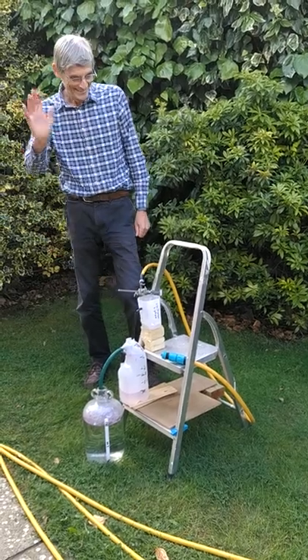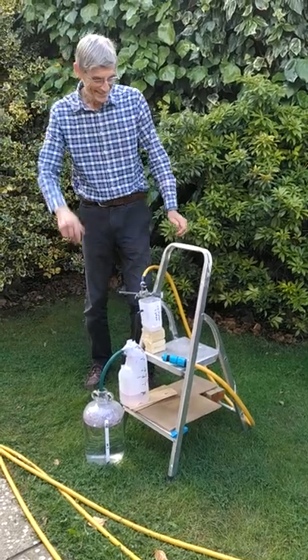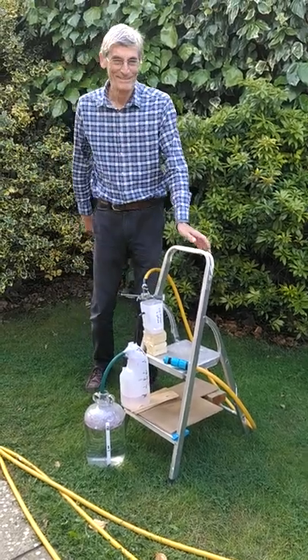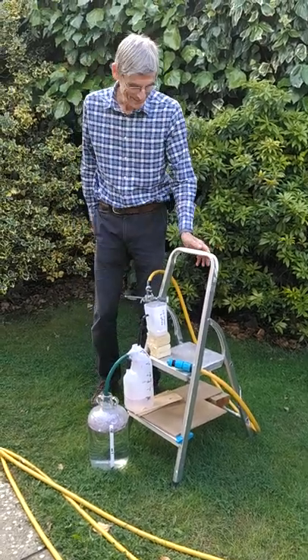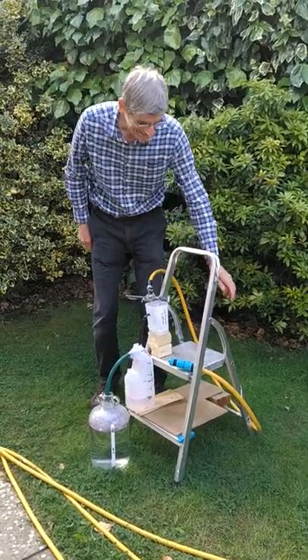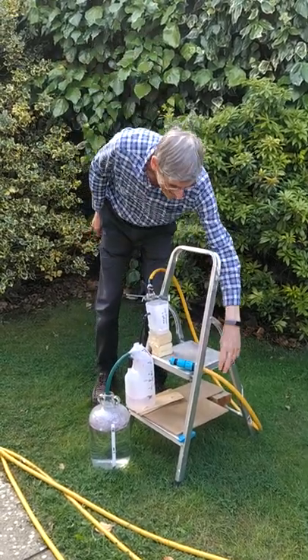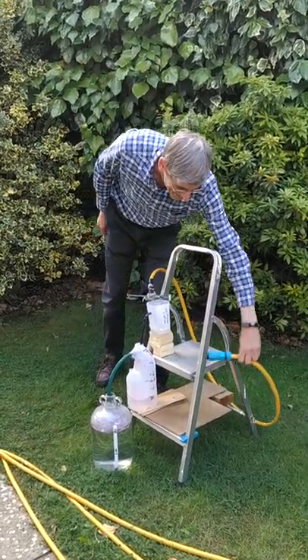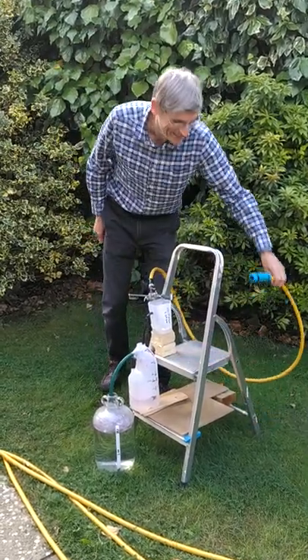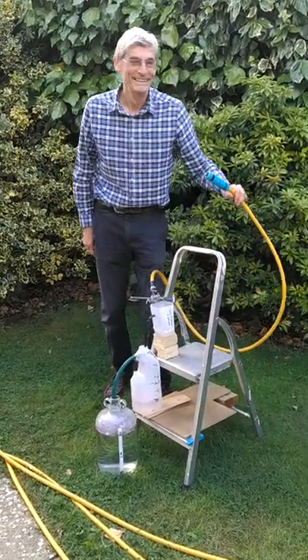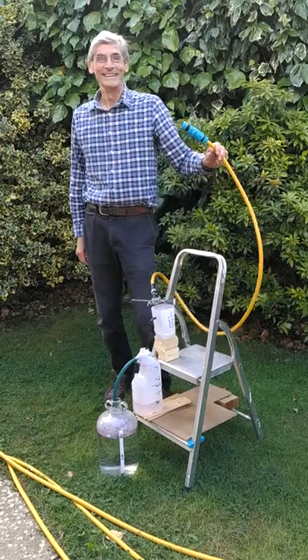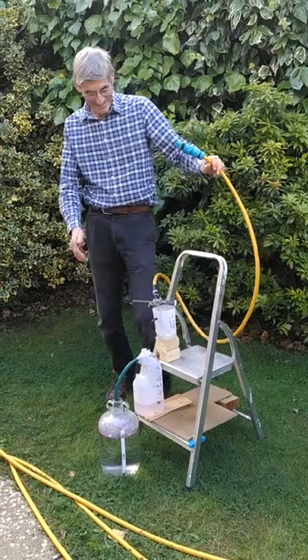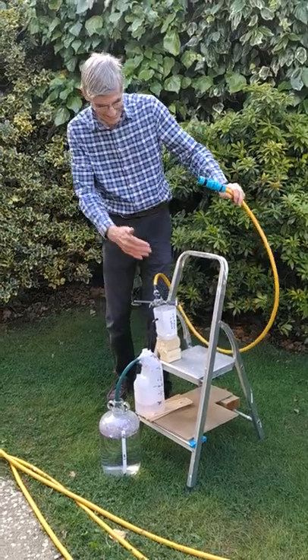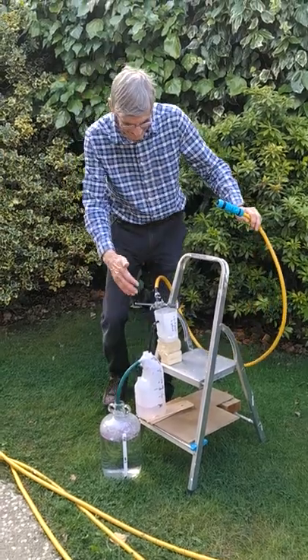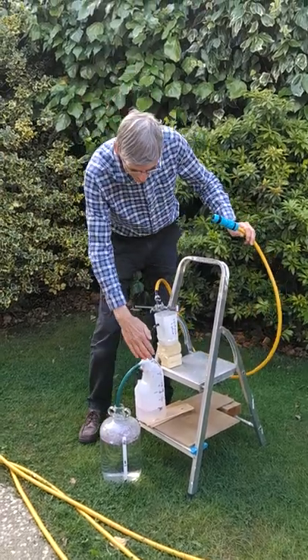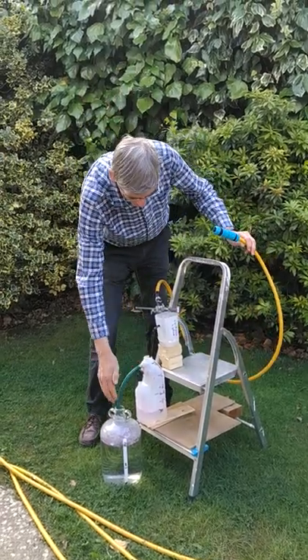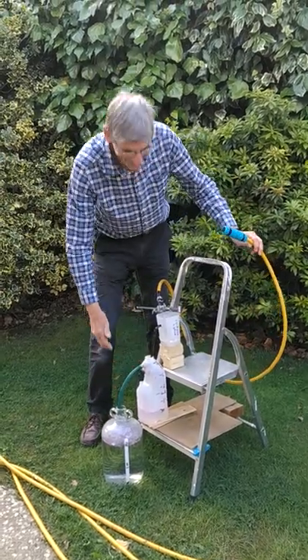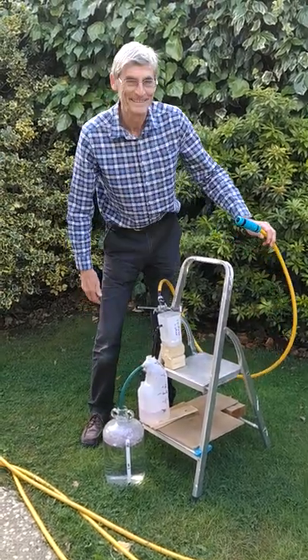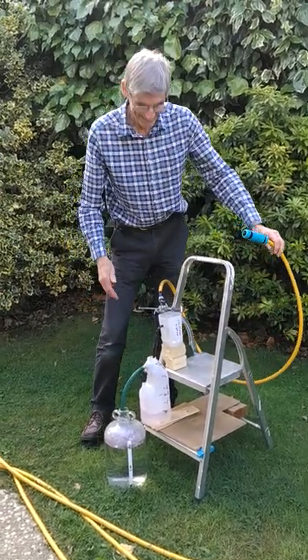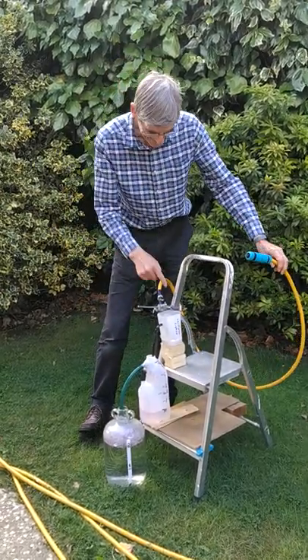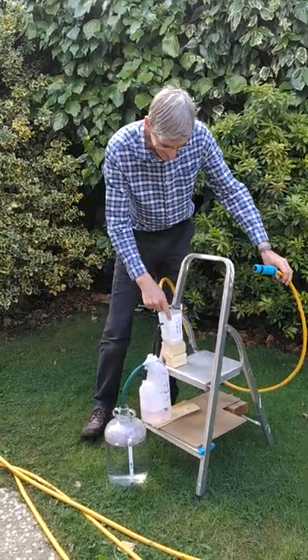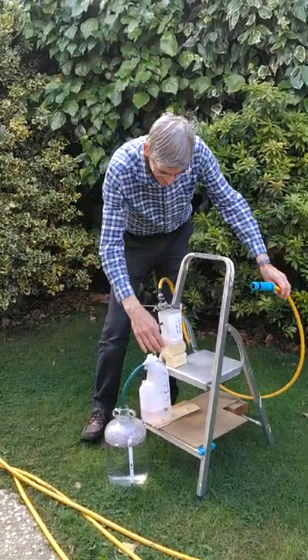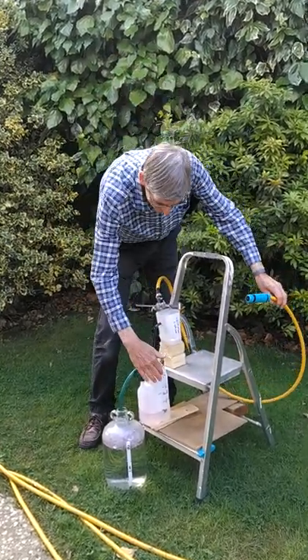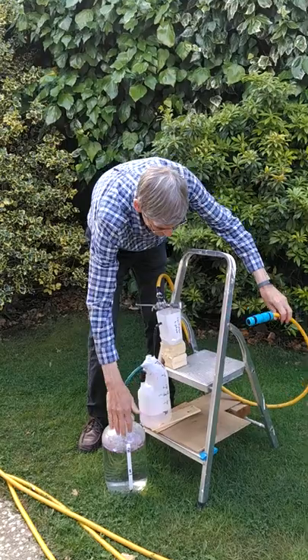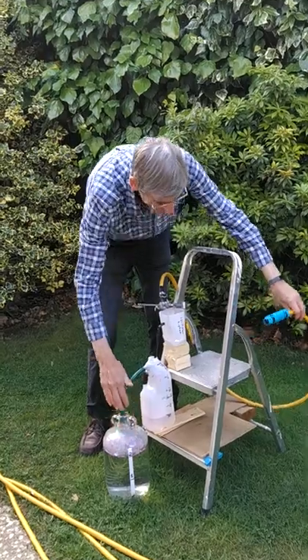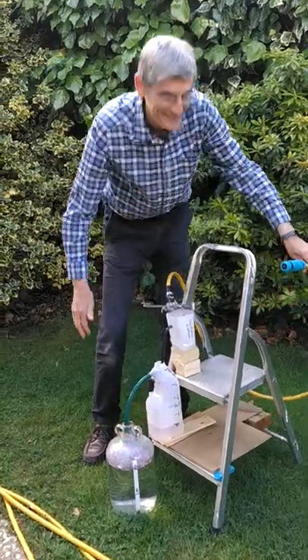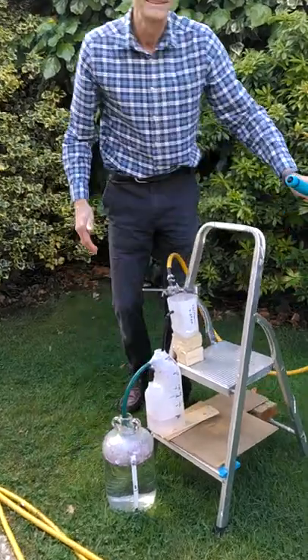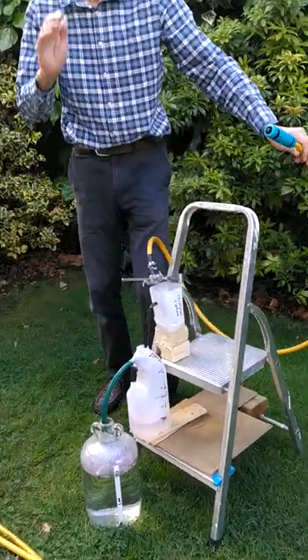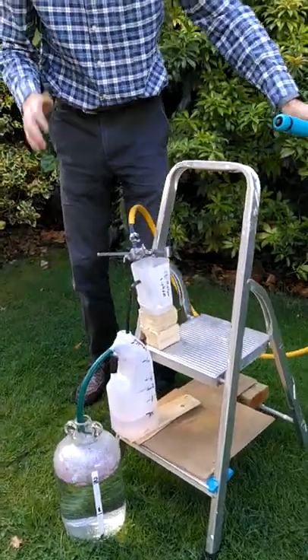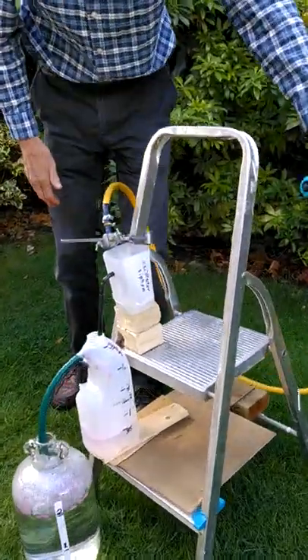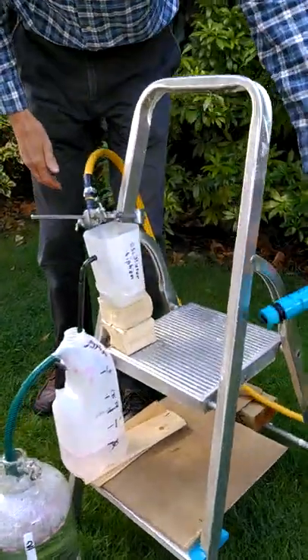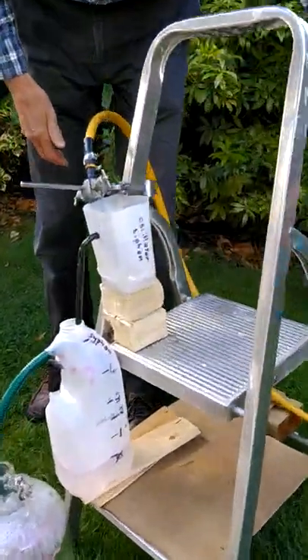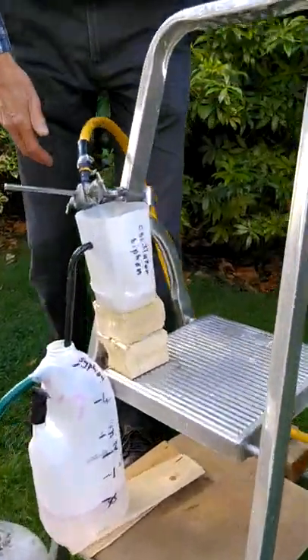So this, believe it or not, is a digital water clock. It uses a siphon oscillator and siphon counters. This is the siphon oscillator, these are the siphon counters, so you can have a digital time from your water clock.